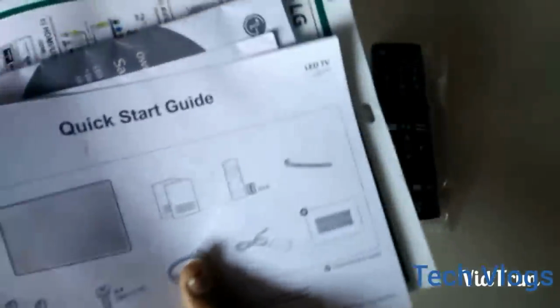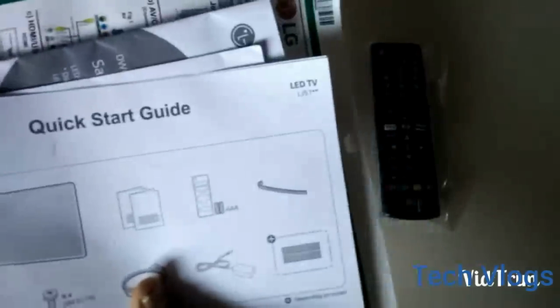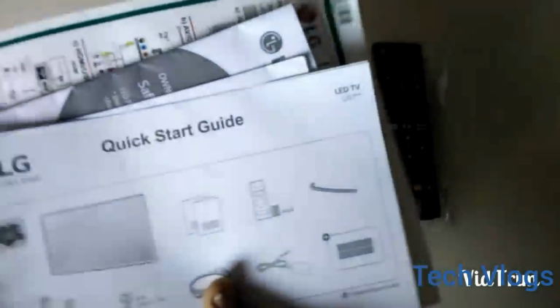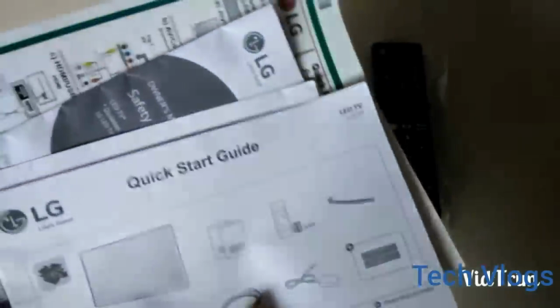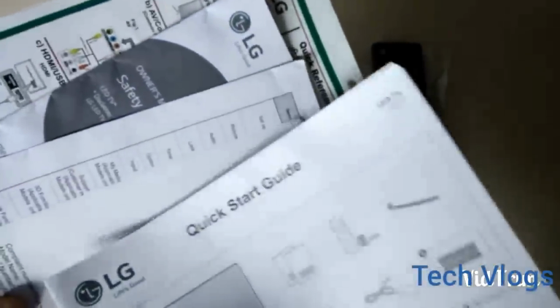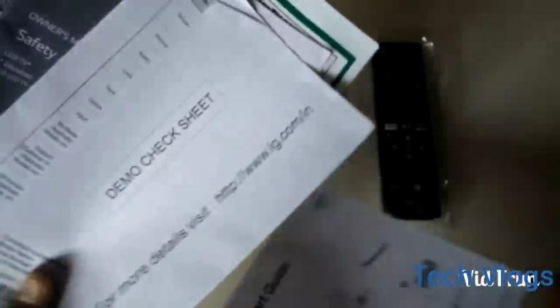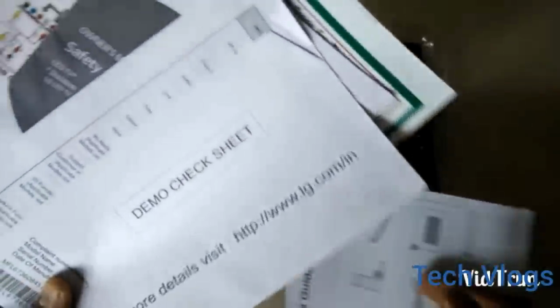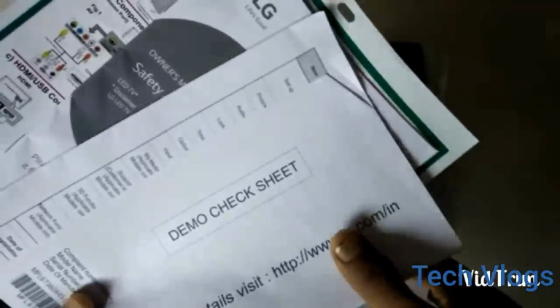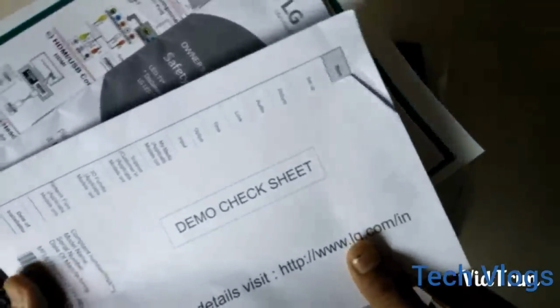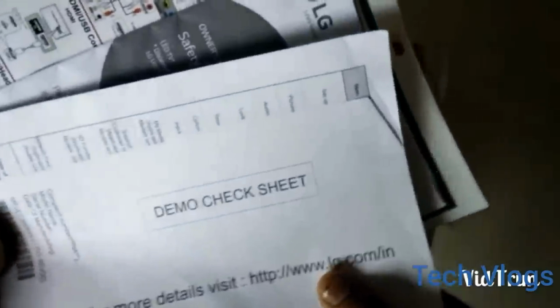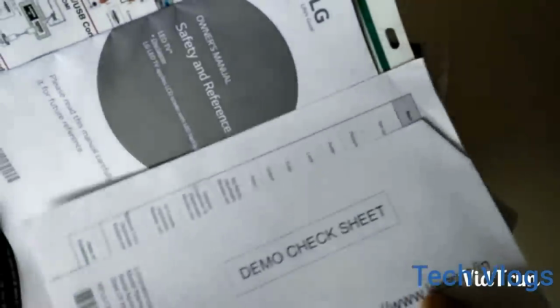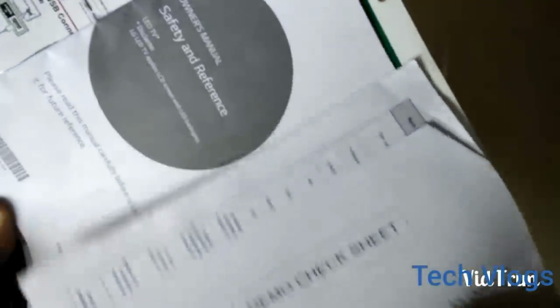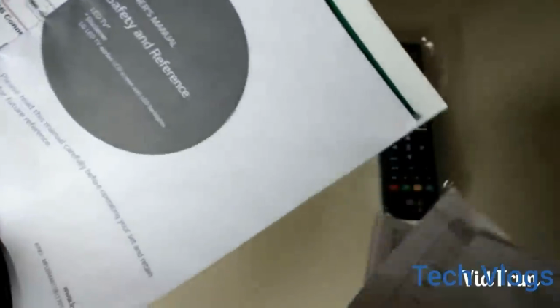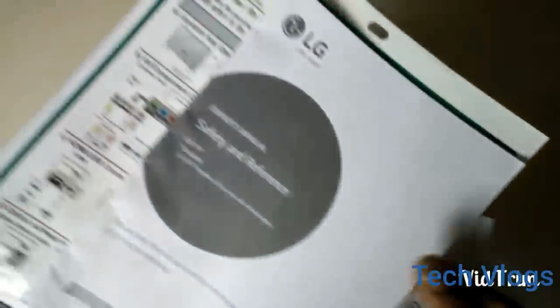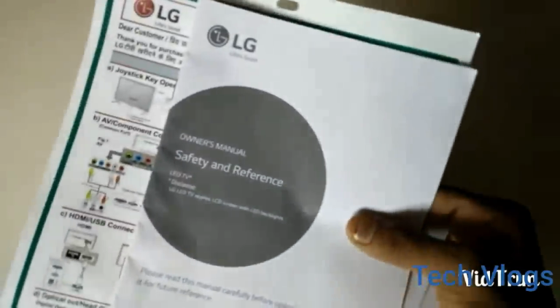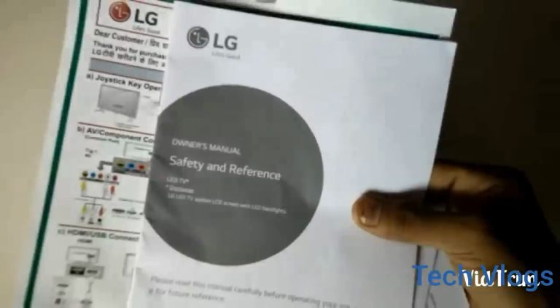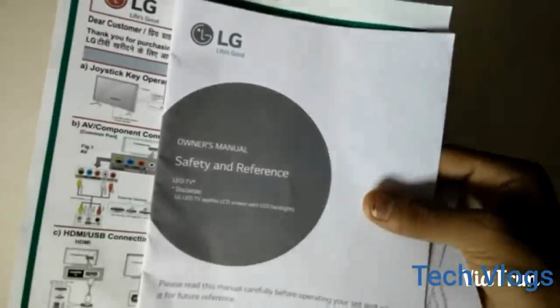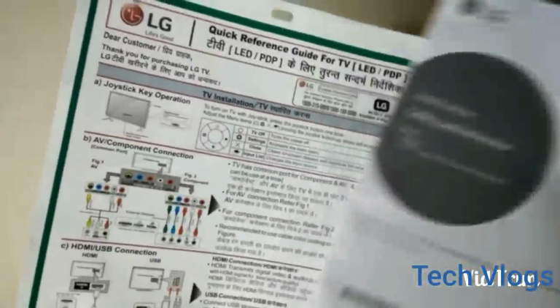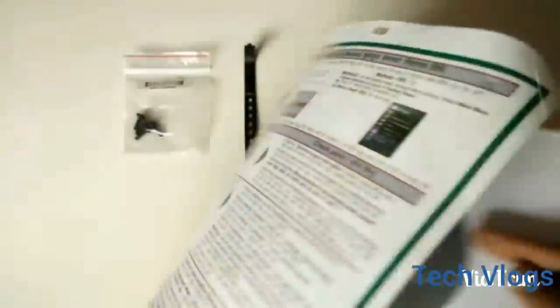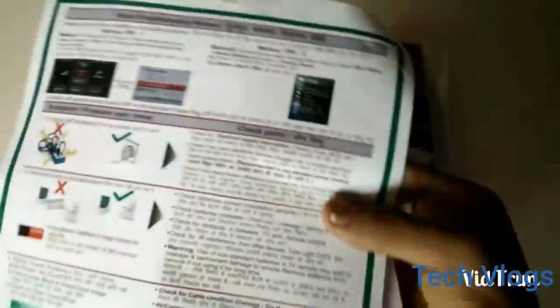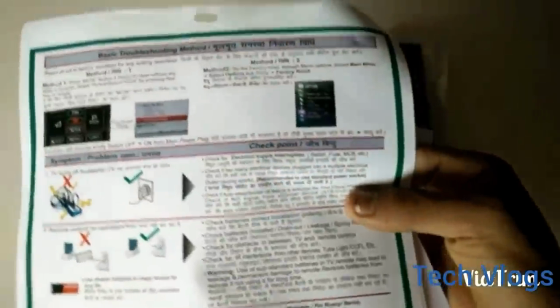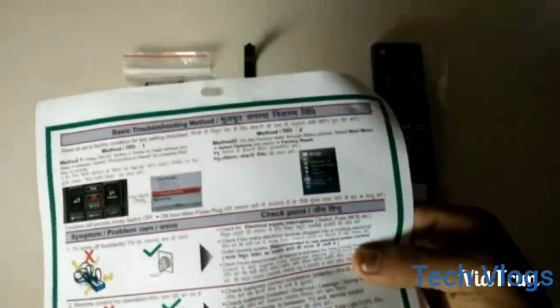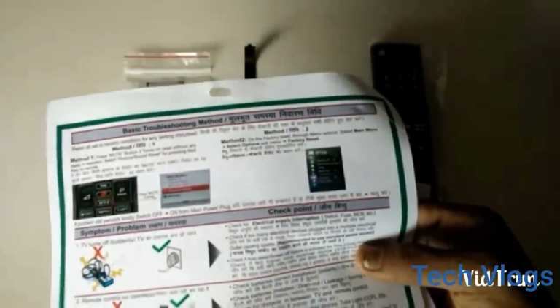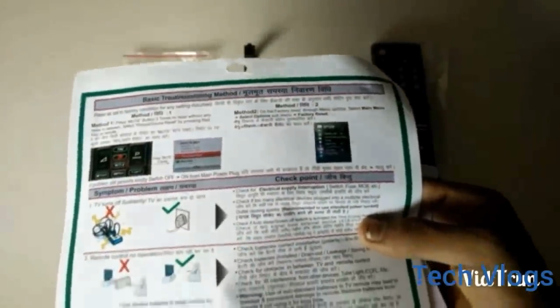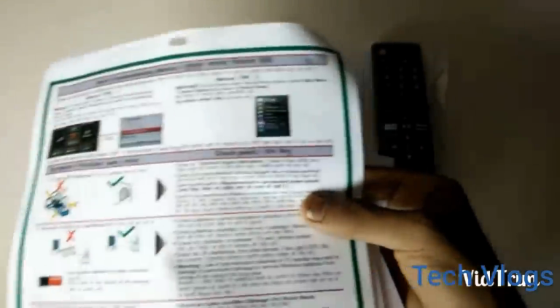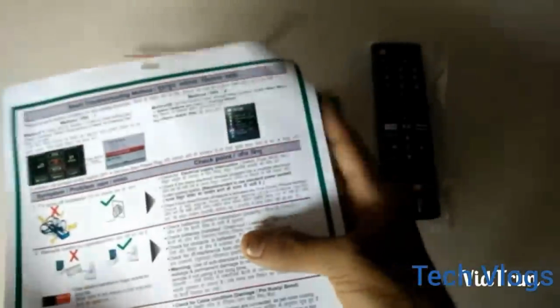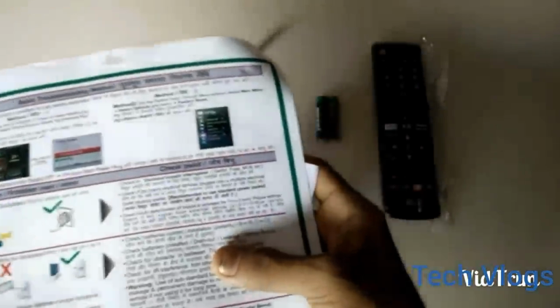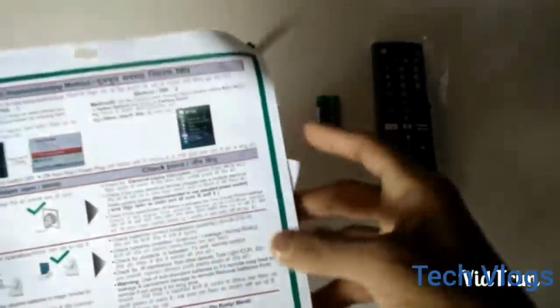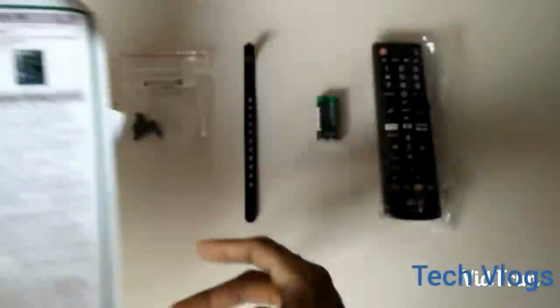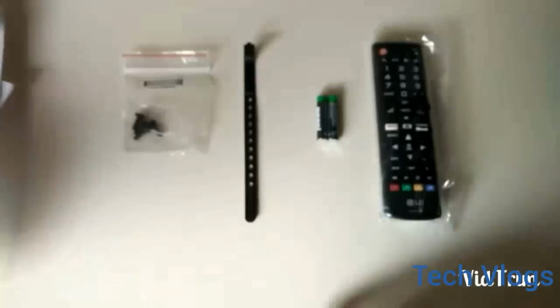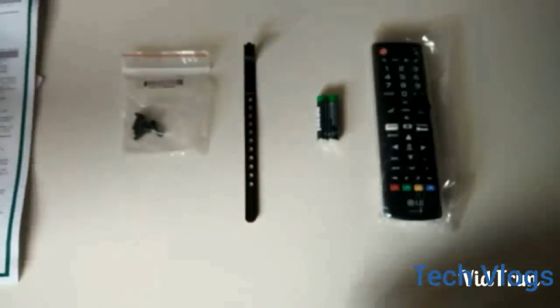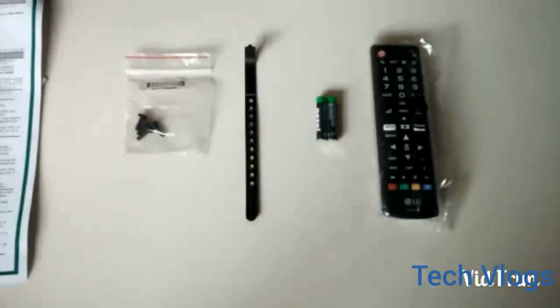These are the paperwork which consists of the quick startup guide and the demo check sheet, the LG safety and reference manual, and the LG quick guide reference sheet. So that's it in the box.